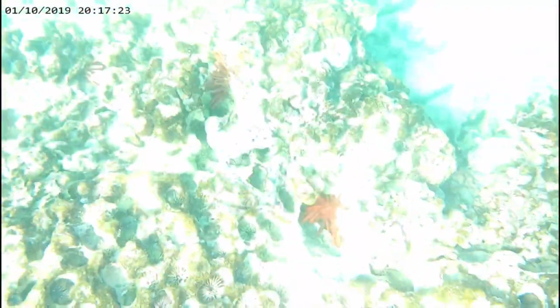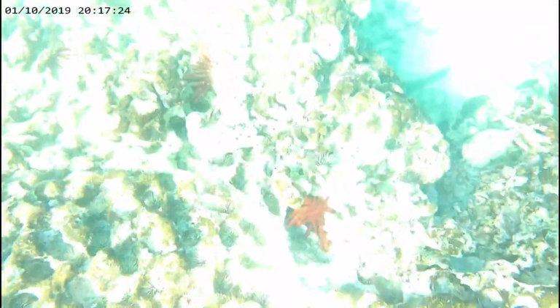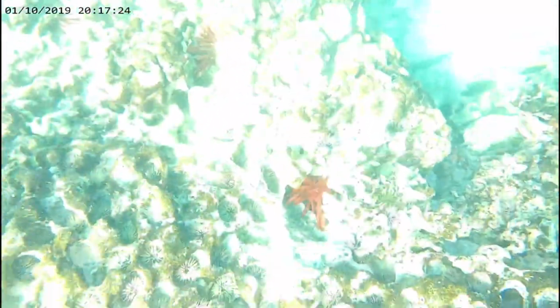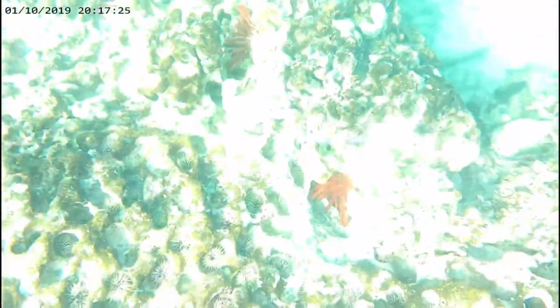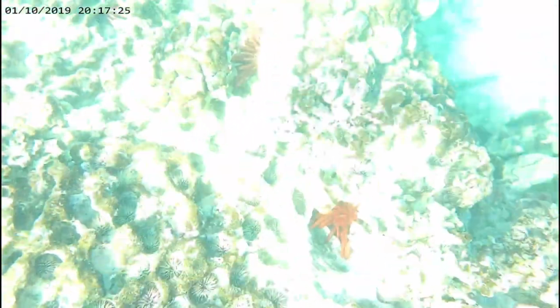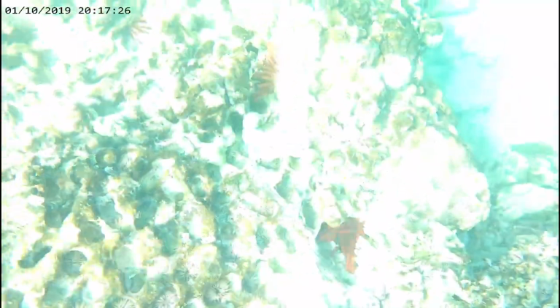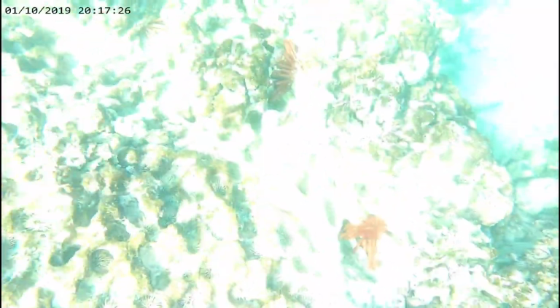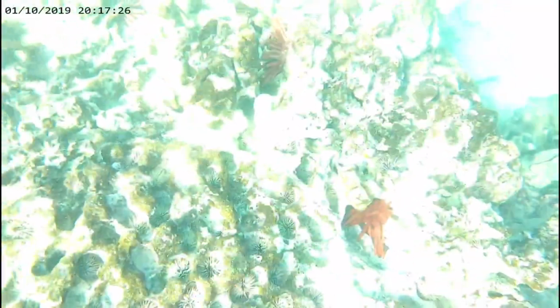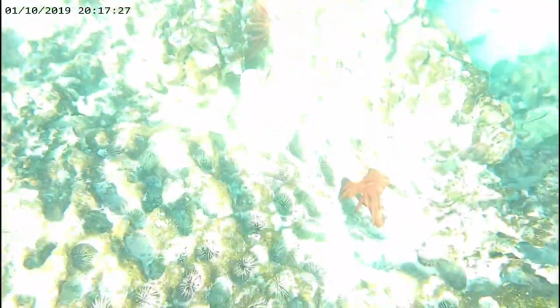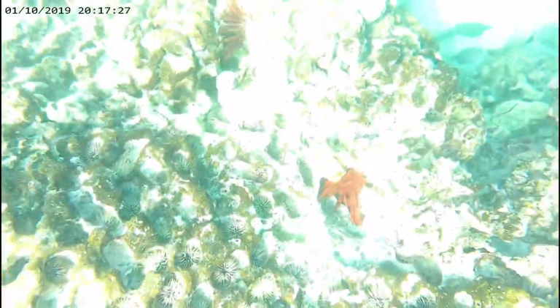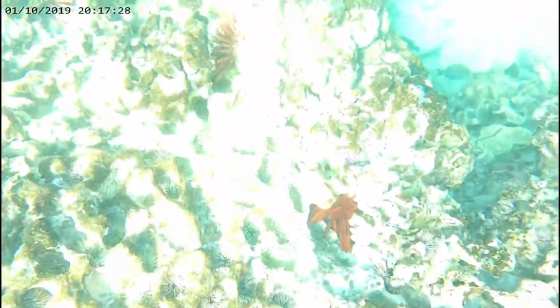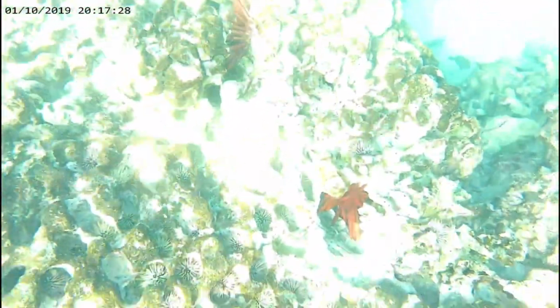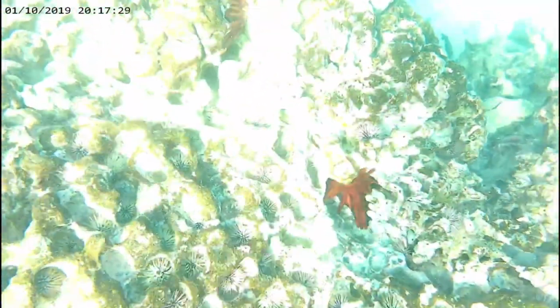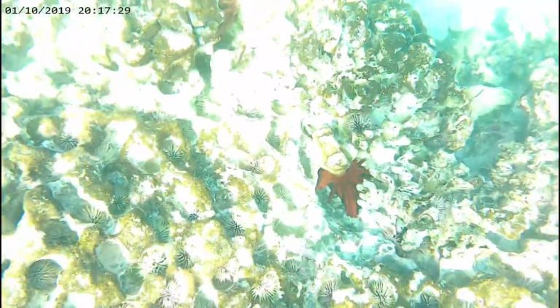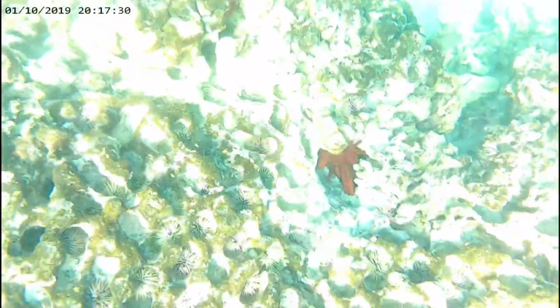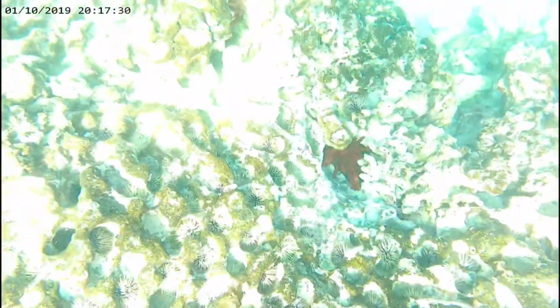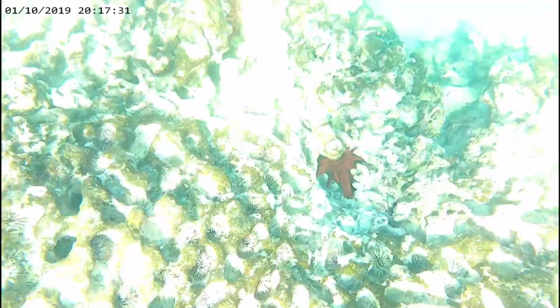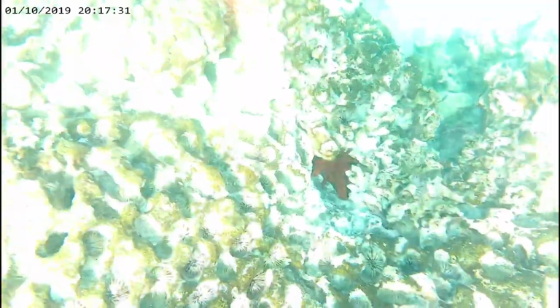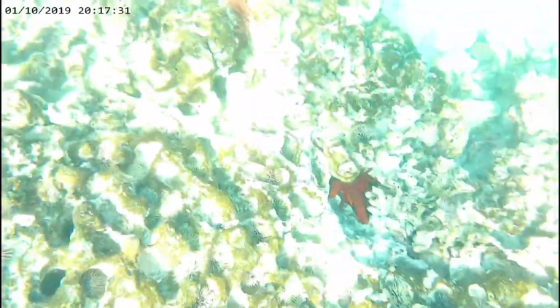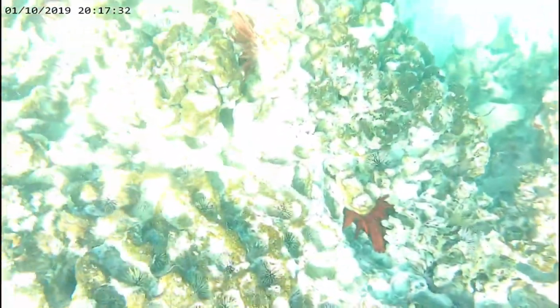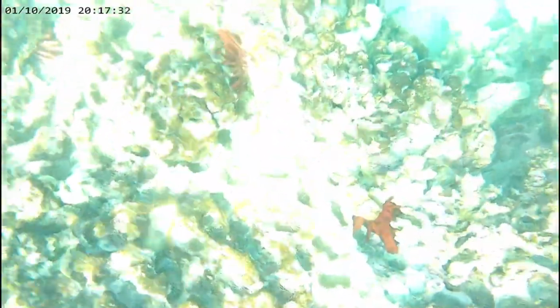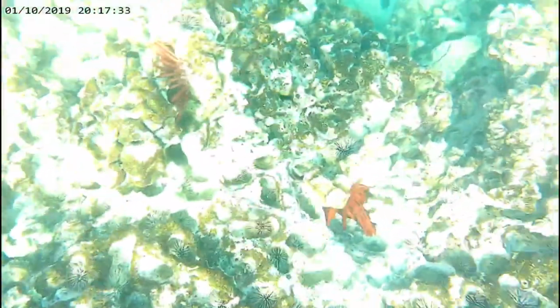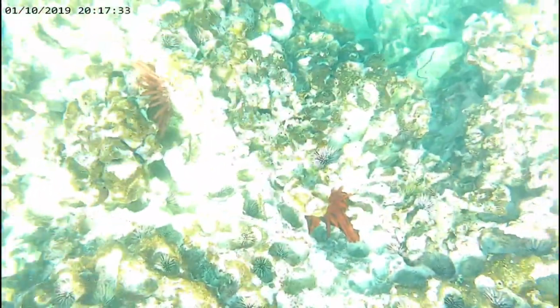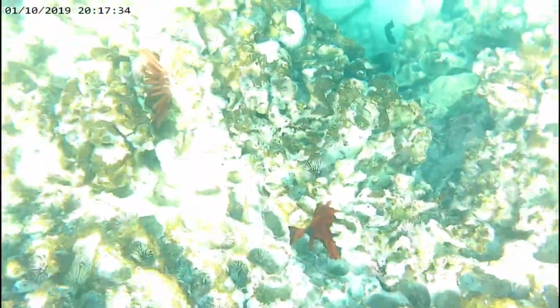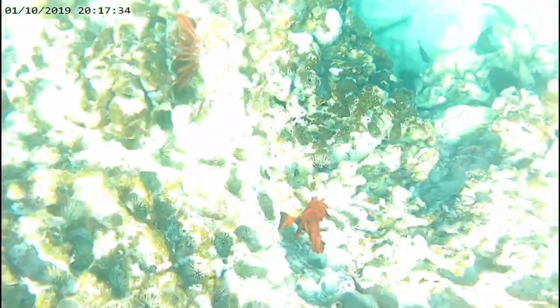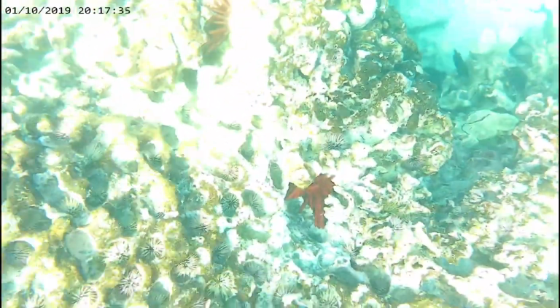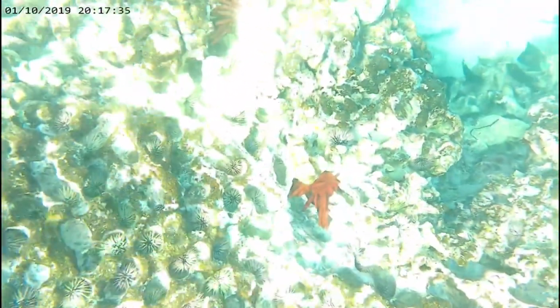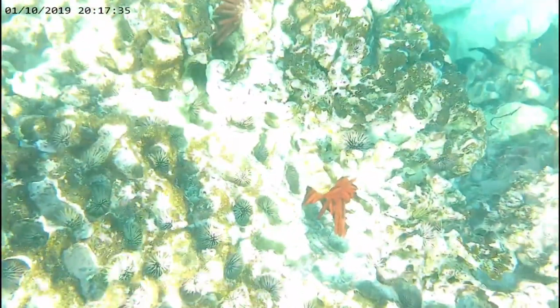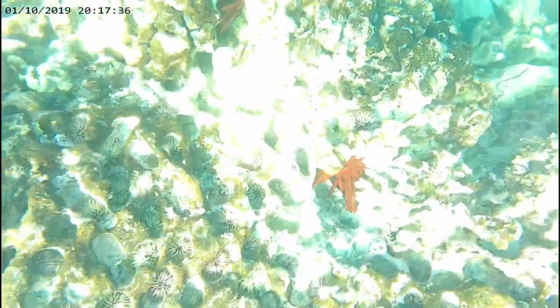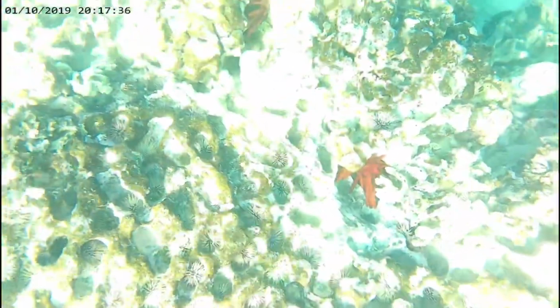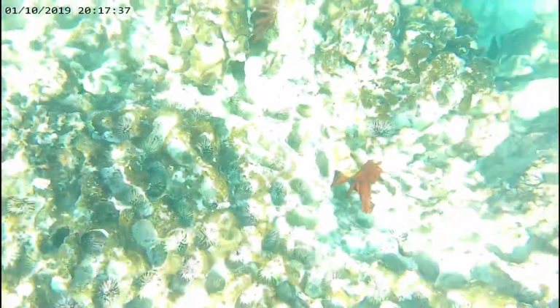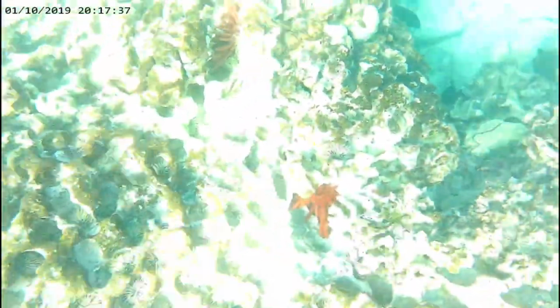And red pencil urchins are nocturnal. Subscribe because half of all money made goes to charity, and subscribing is free. That money will help protect coral reefs where red pencil urchins live.